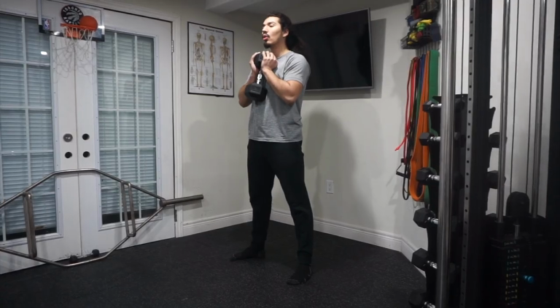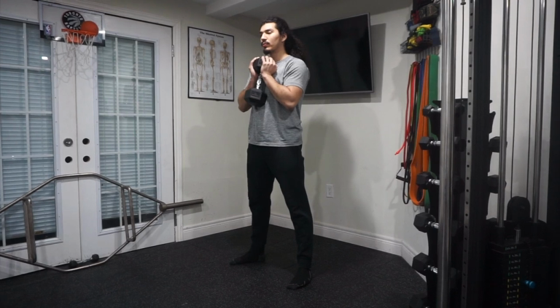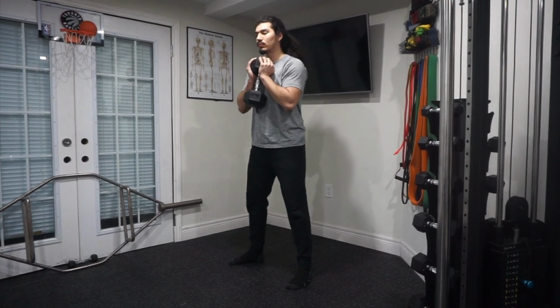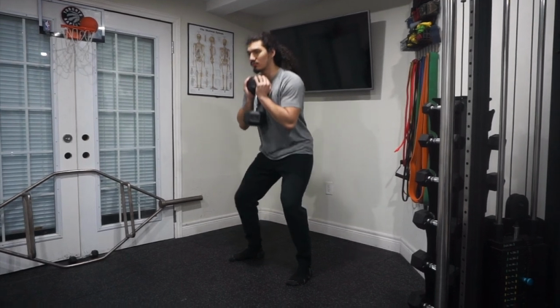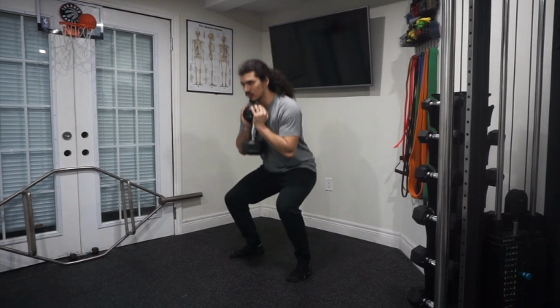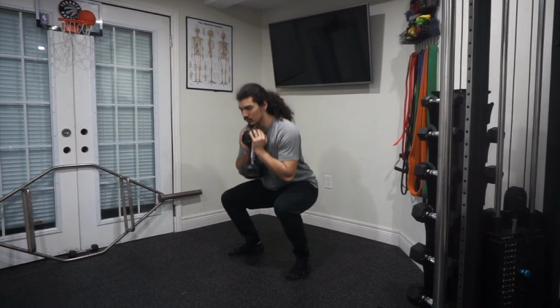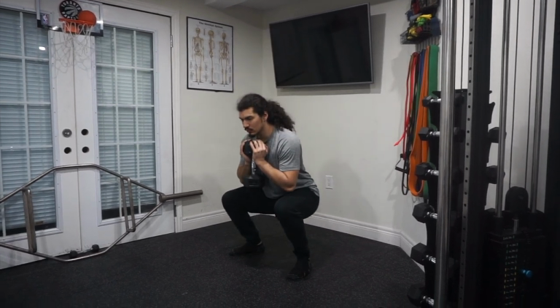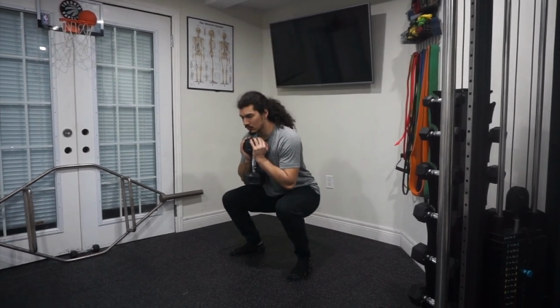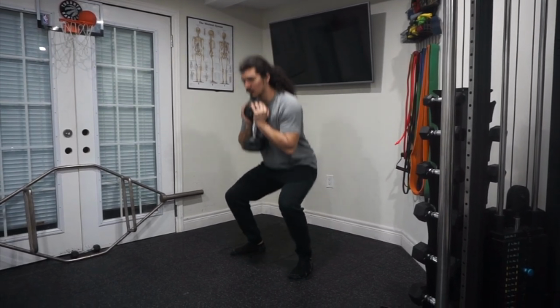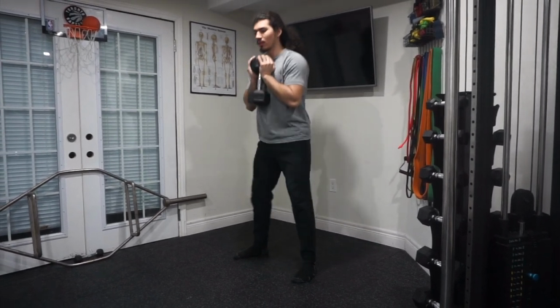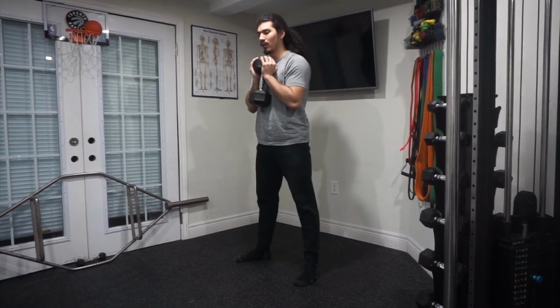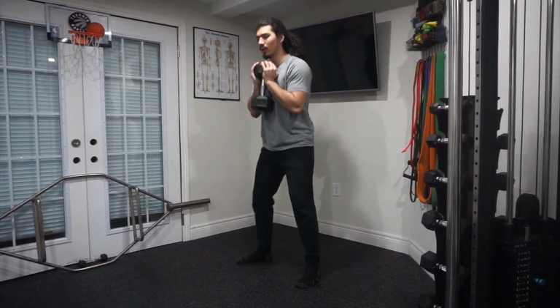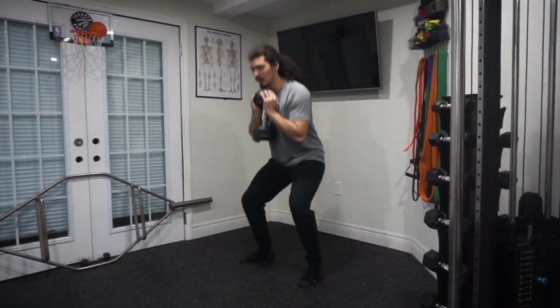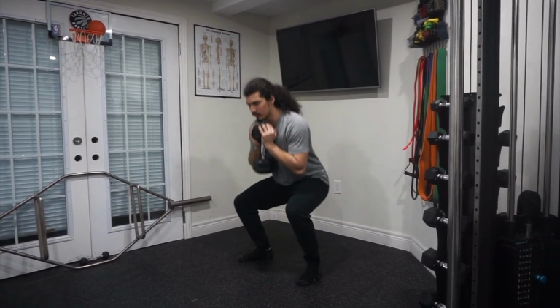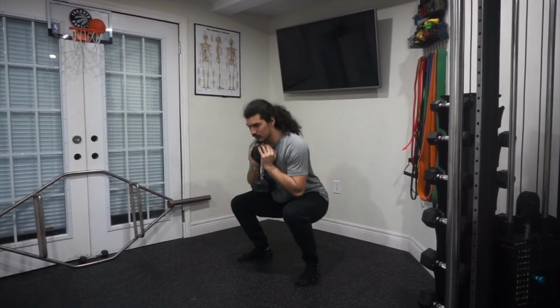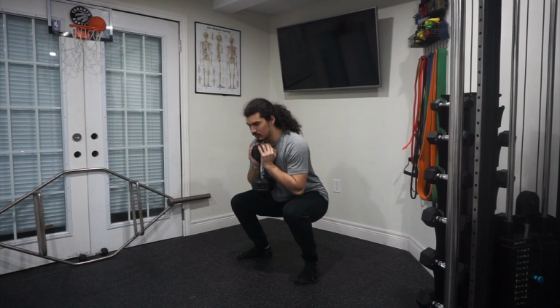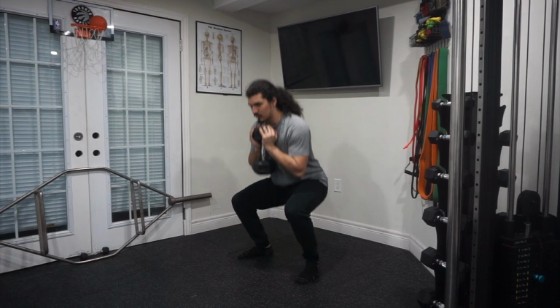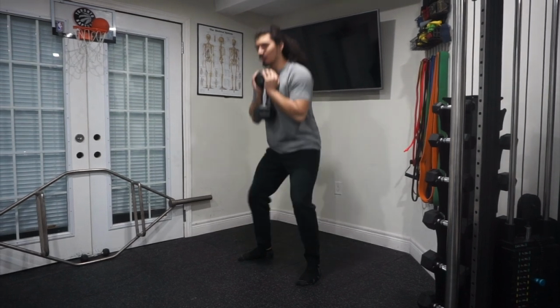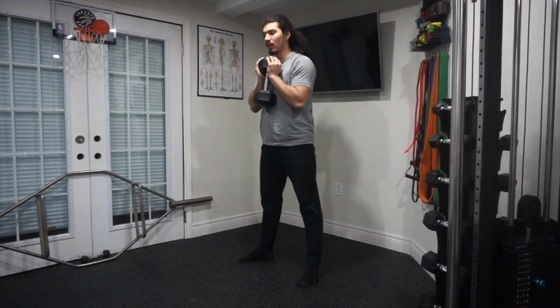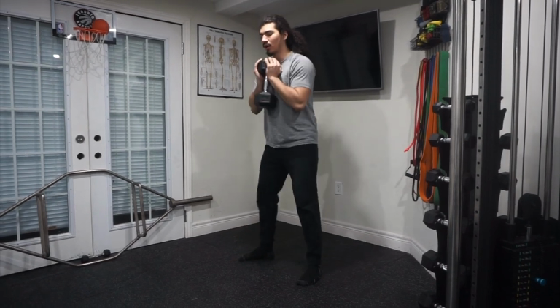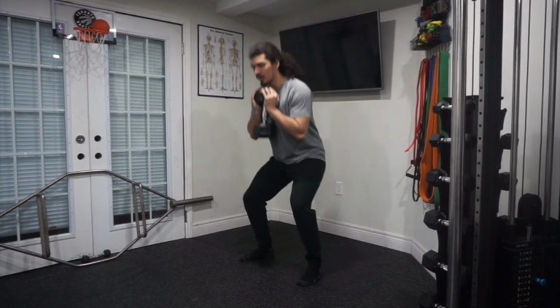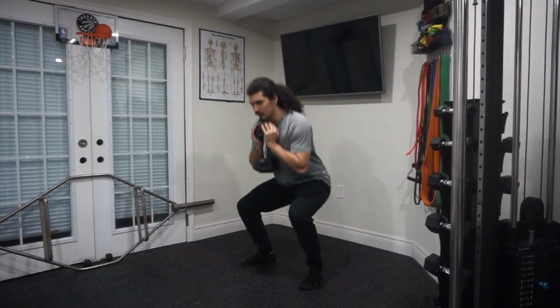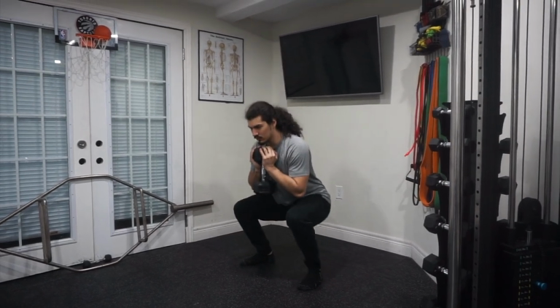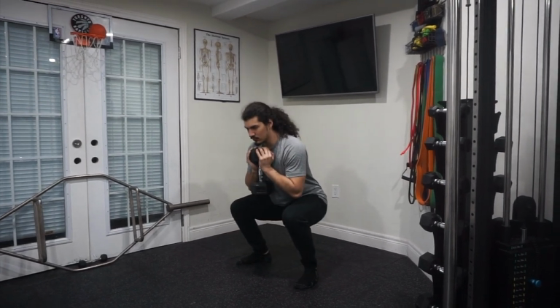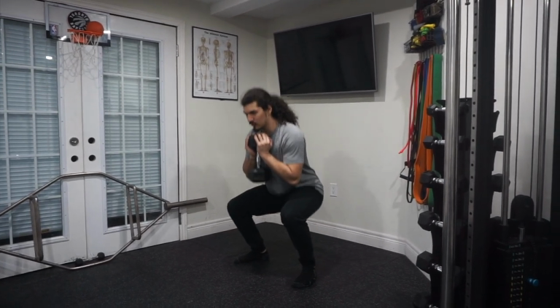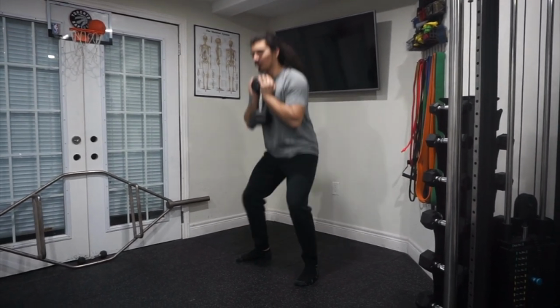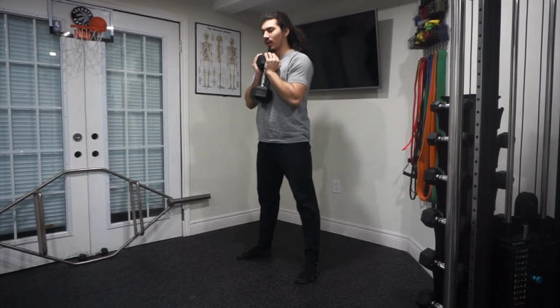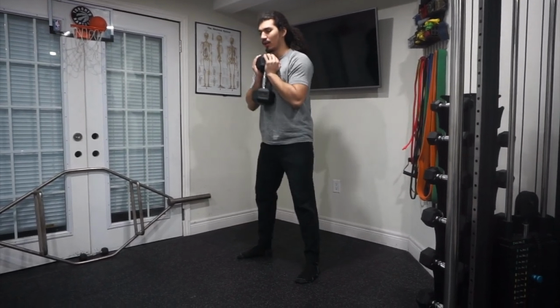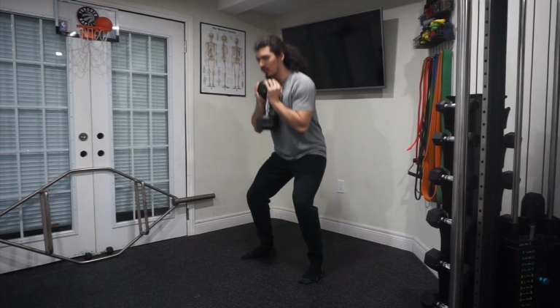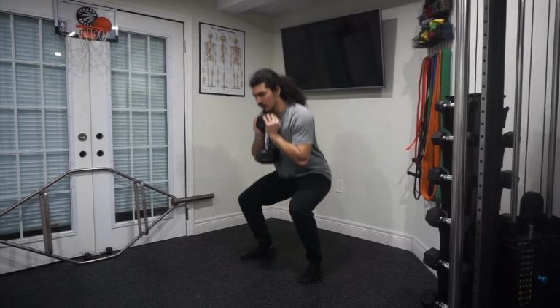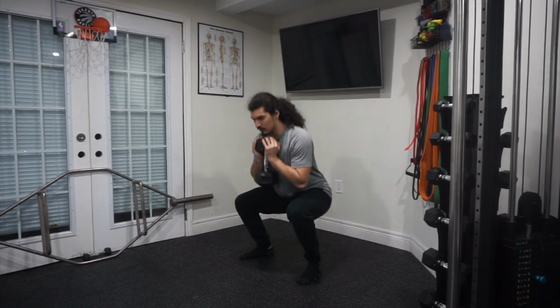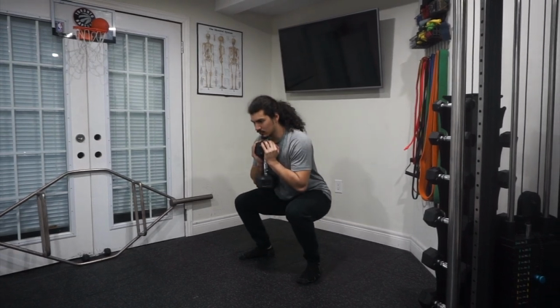A Goblet Squat is a lower body exercise that targets your quadriceps and your glutes. It's called a Goblet Squat because you hold a weight, usually a dumbbell or a kettlebell, right in front of your body like you're holding a goblet.